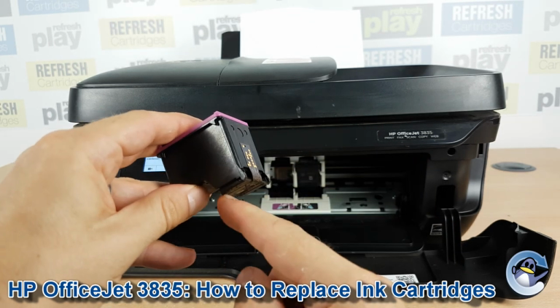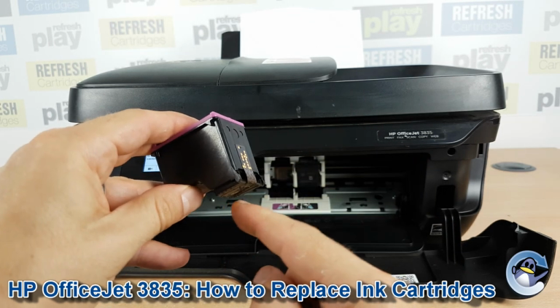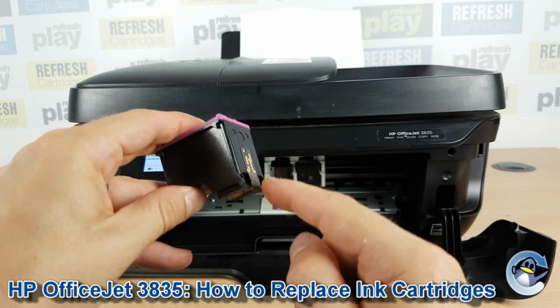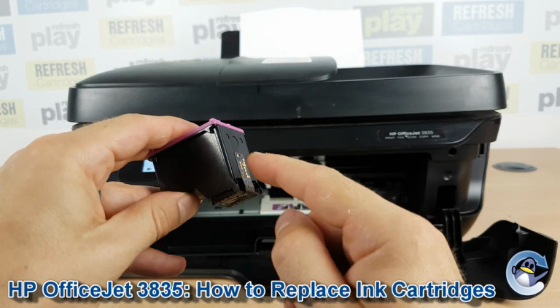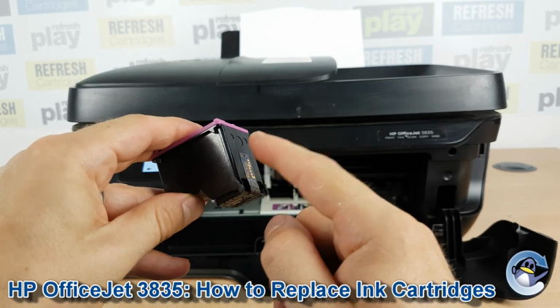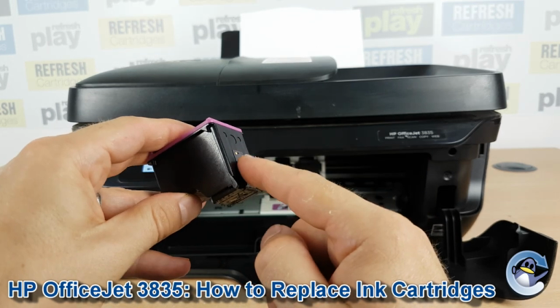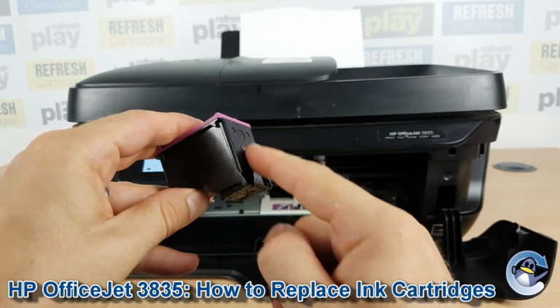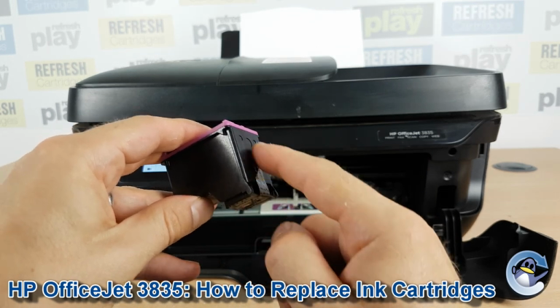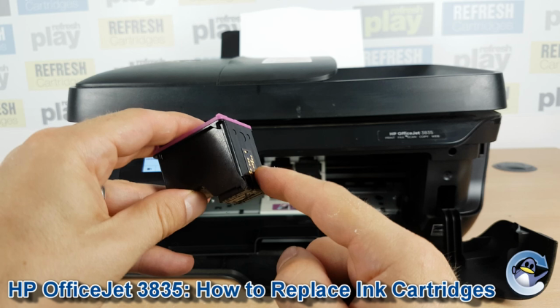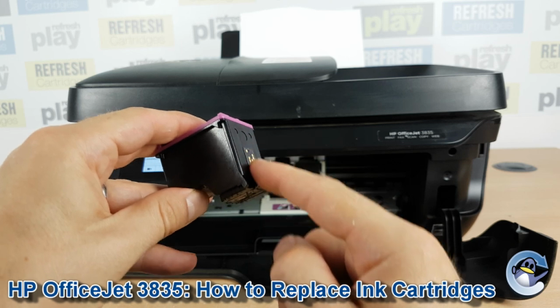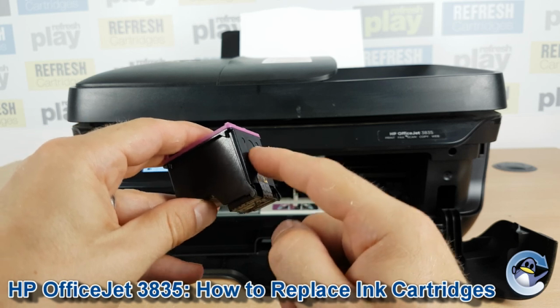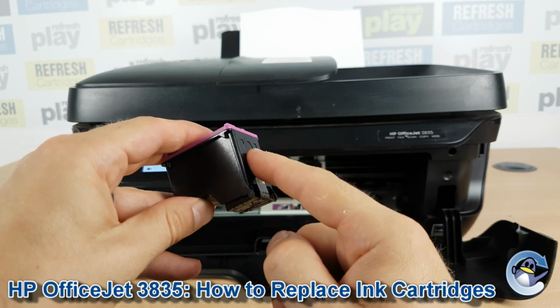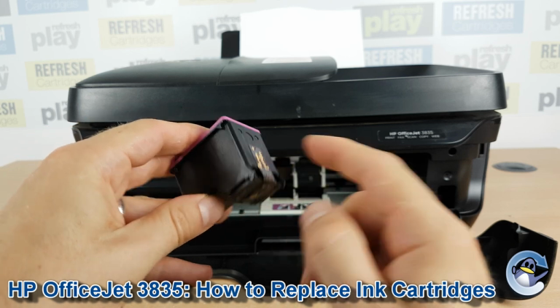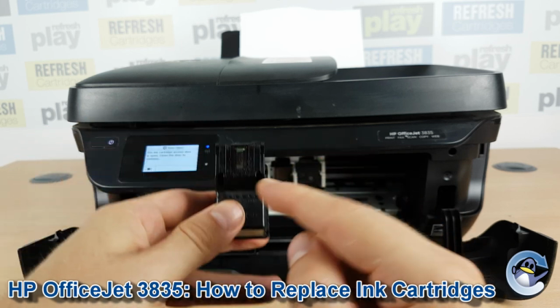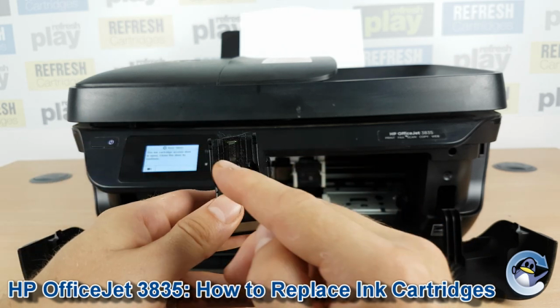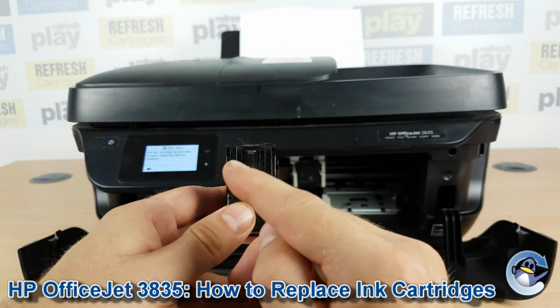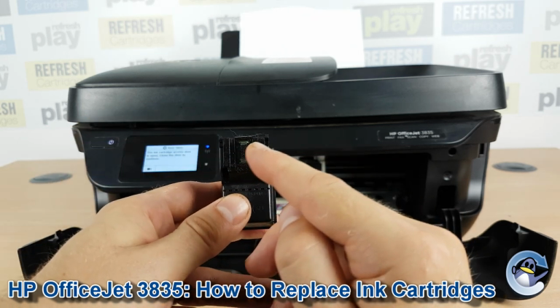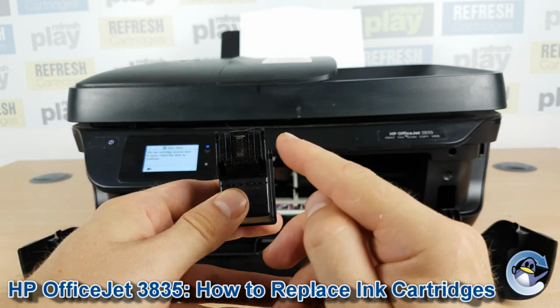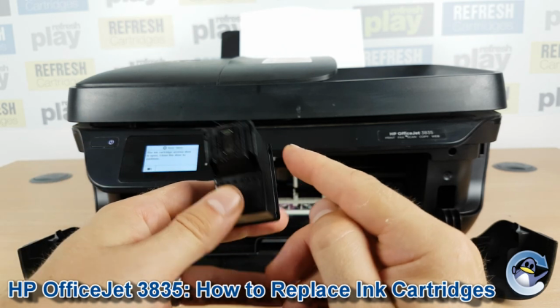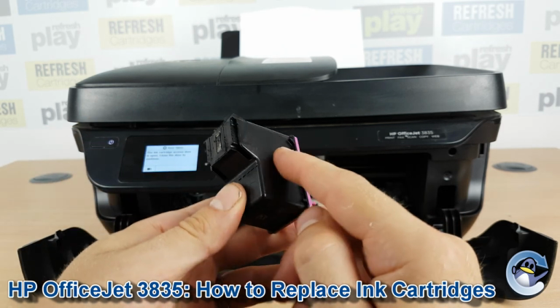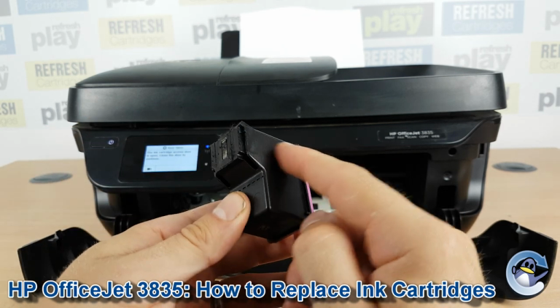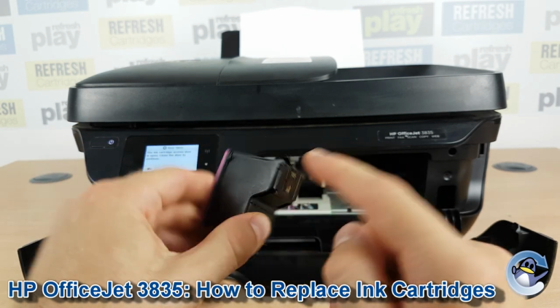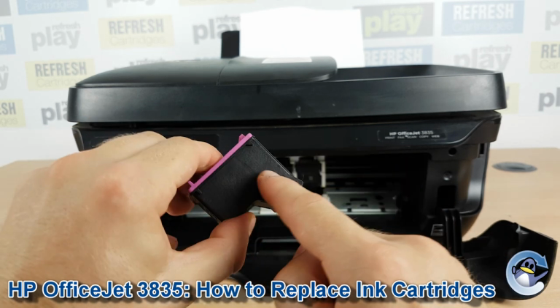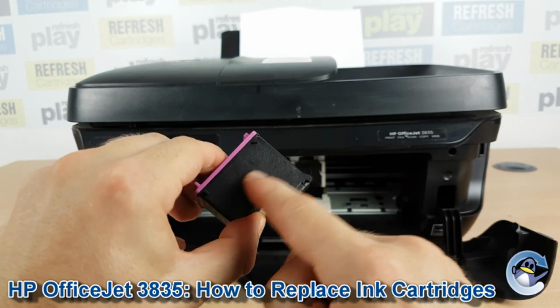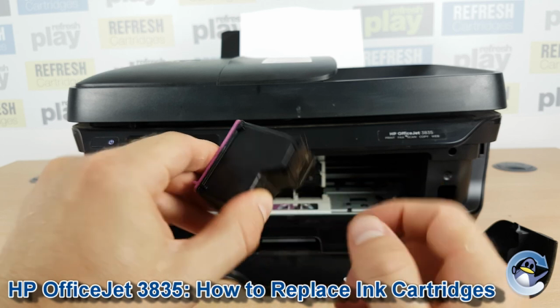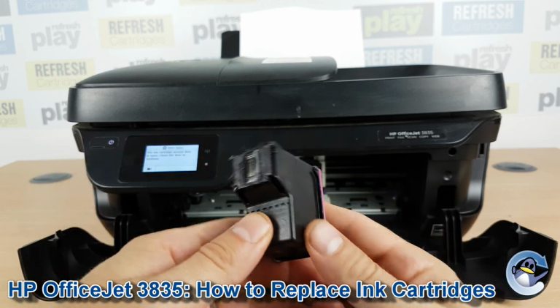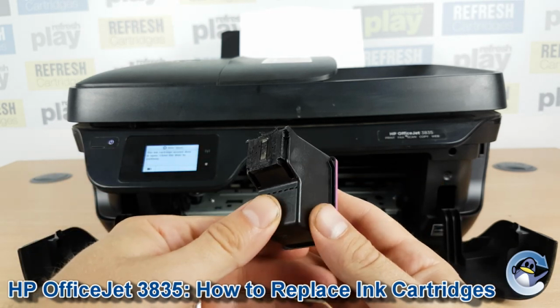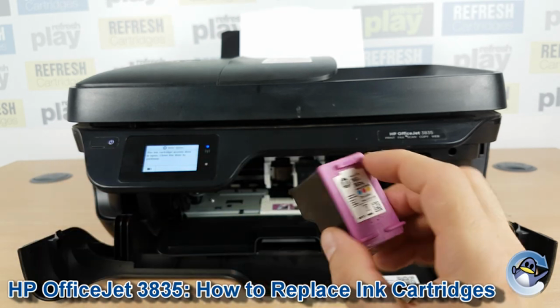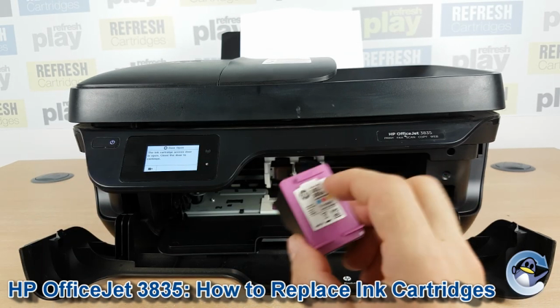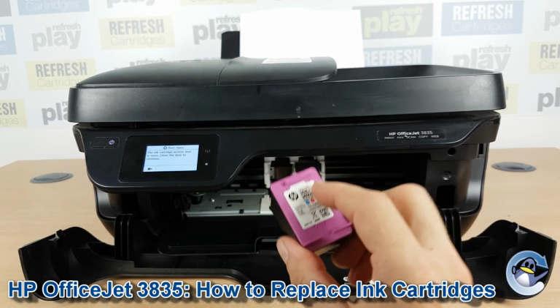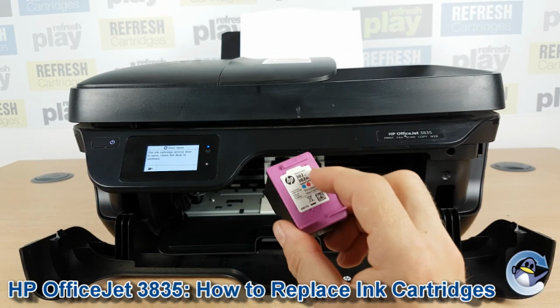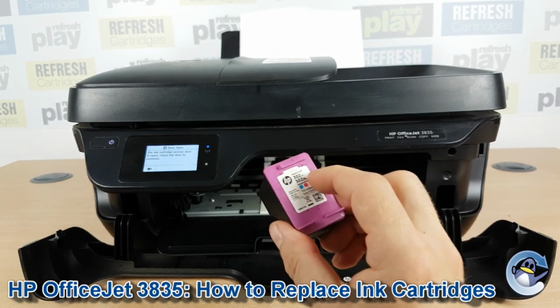Cartridges will quite often also come with a paper tab covering the electronic contacts on the front, and some cartridges have it across and going up the side. So make sure you've taken everything off before you pop them in.